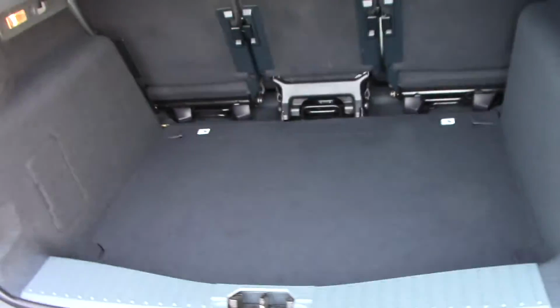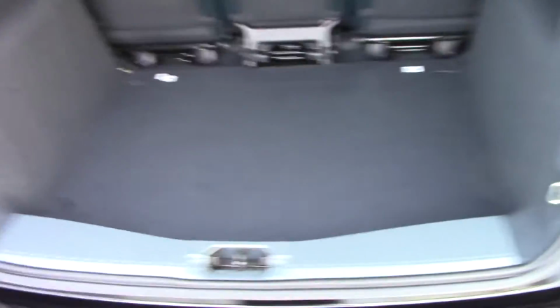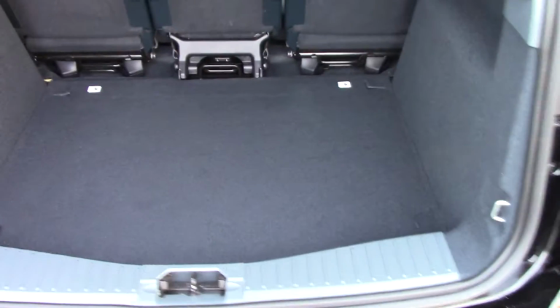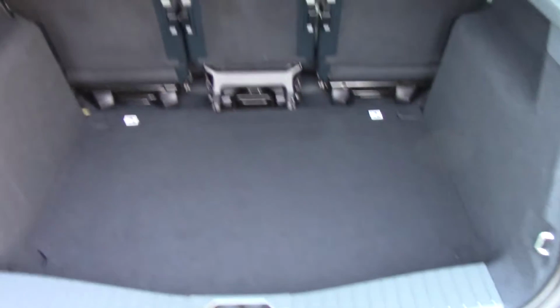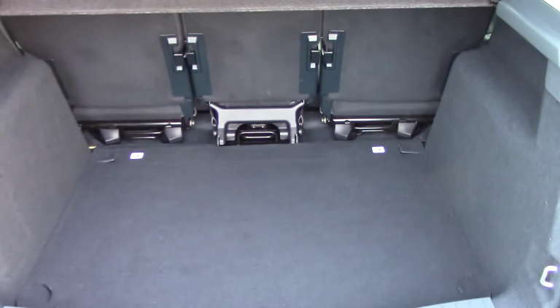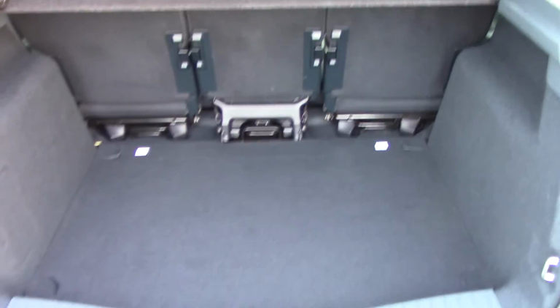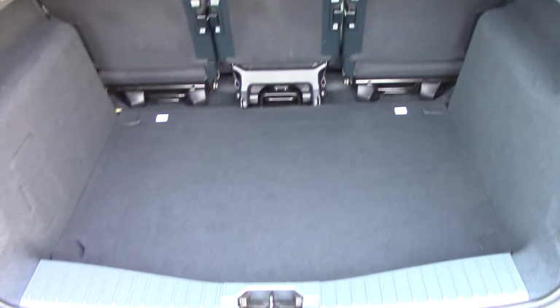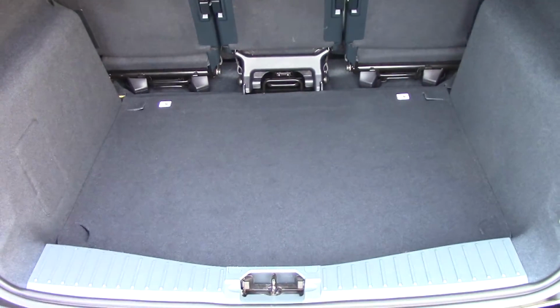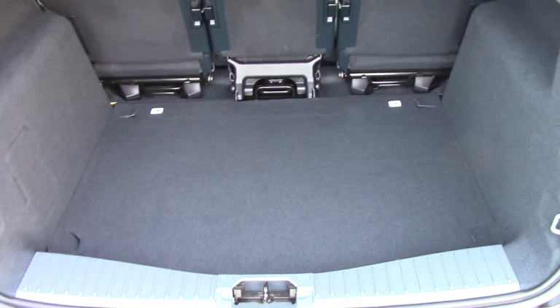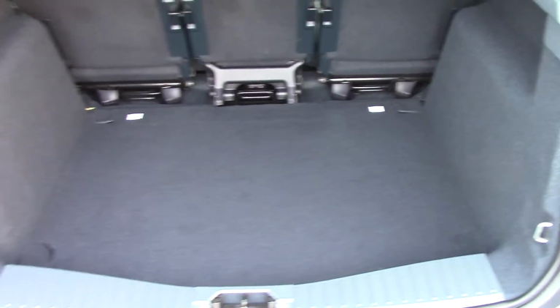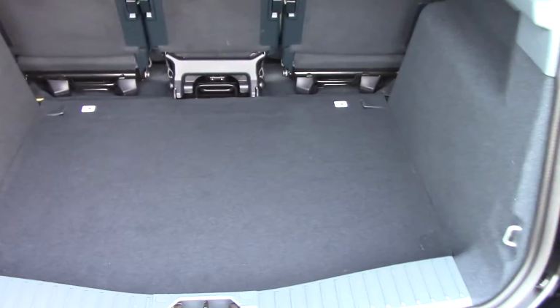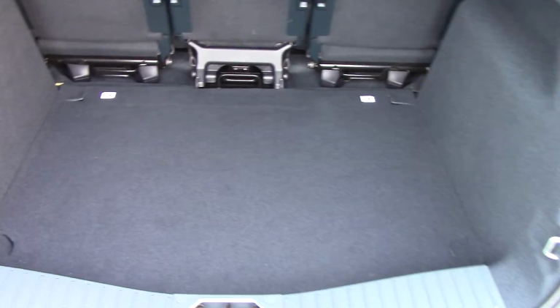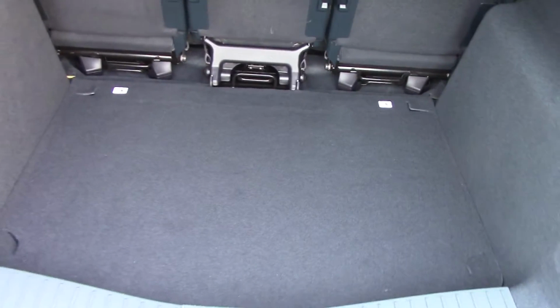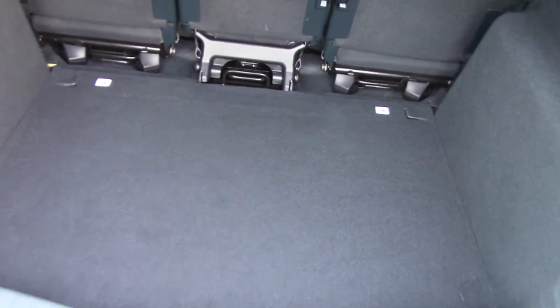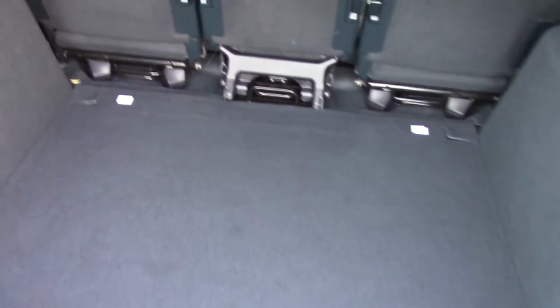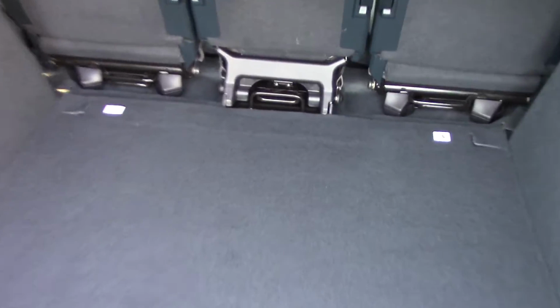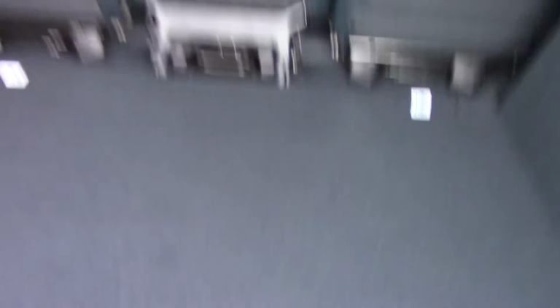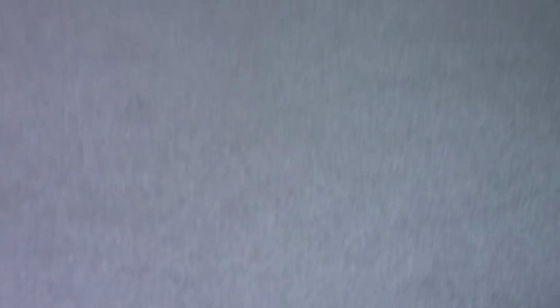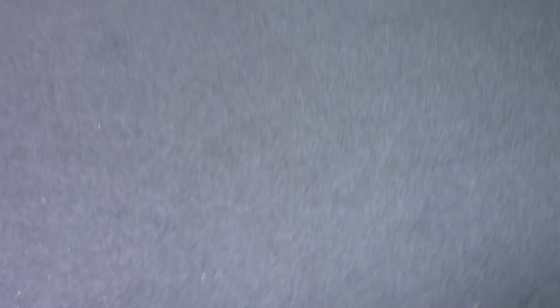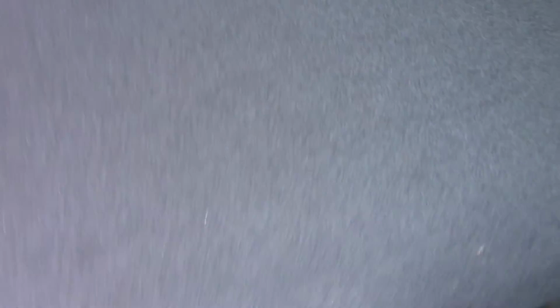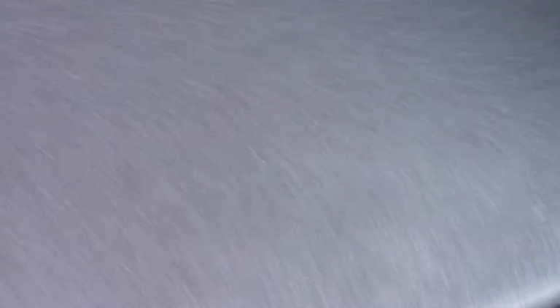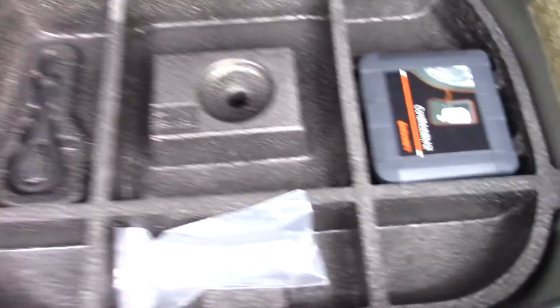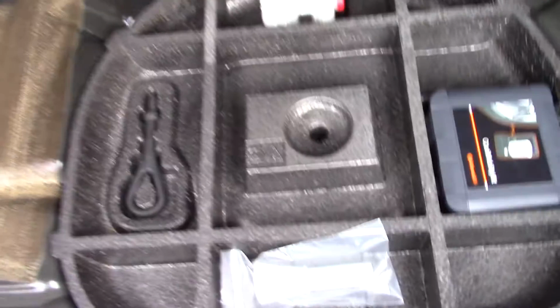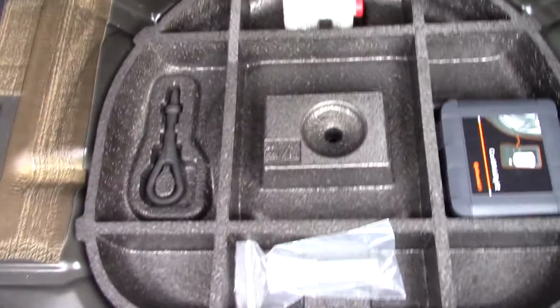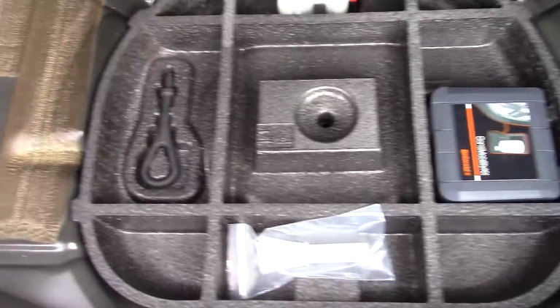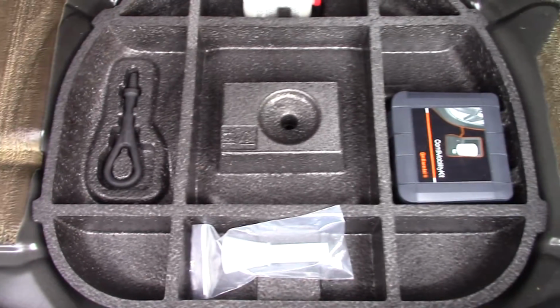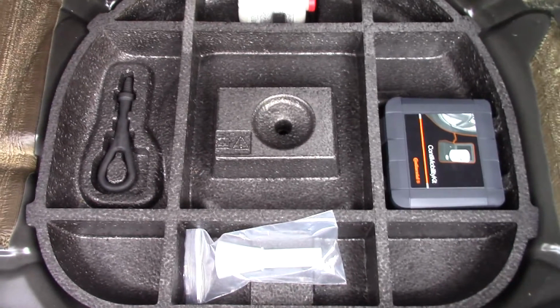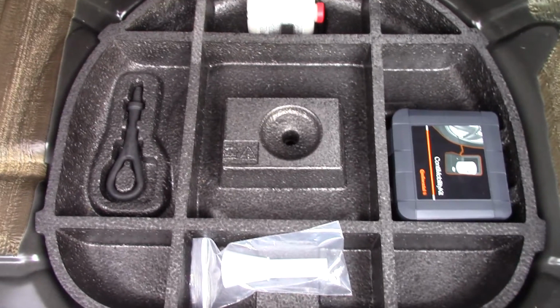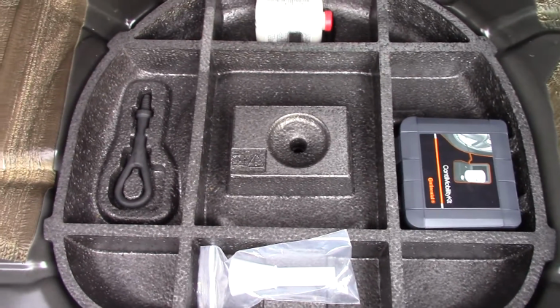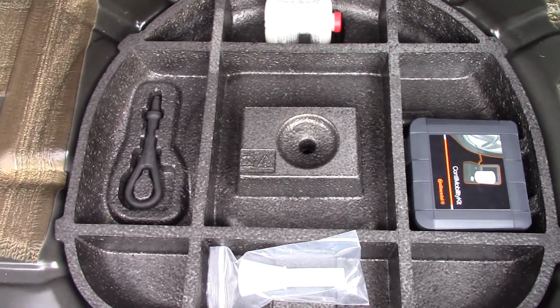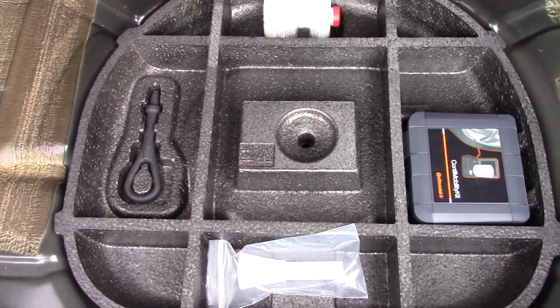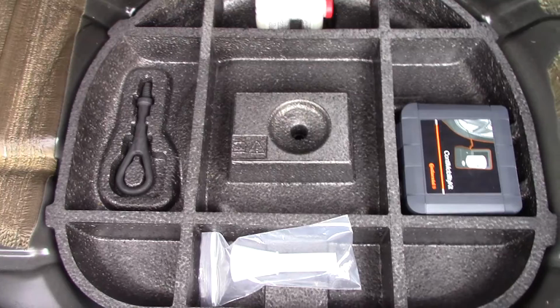Moving in towards the boot, we can see all the space available, and if we lift up this cap here we've got our inflation kit in there.